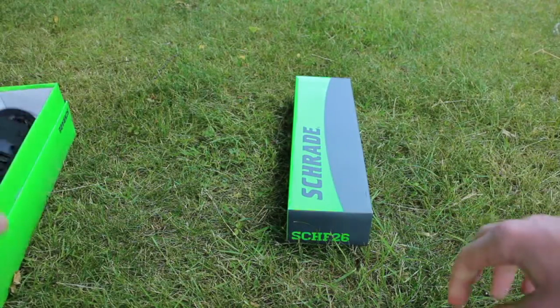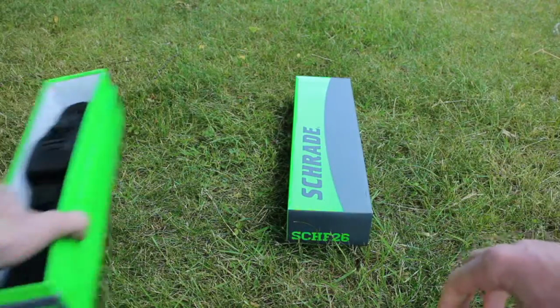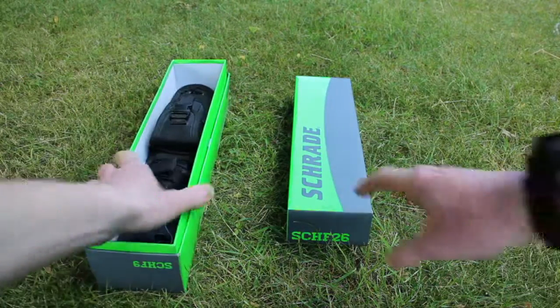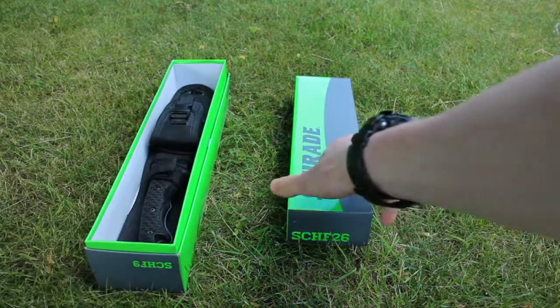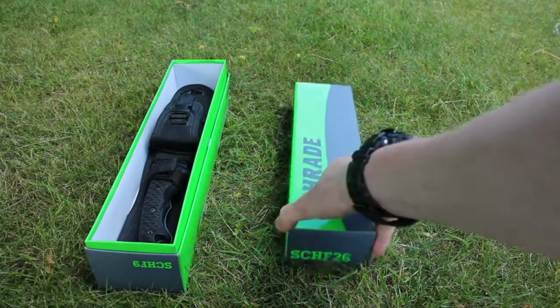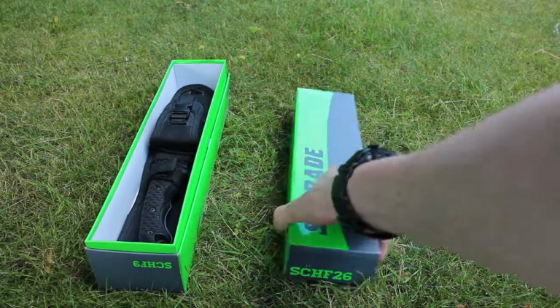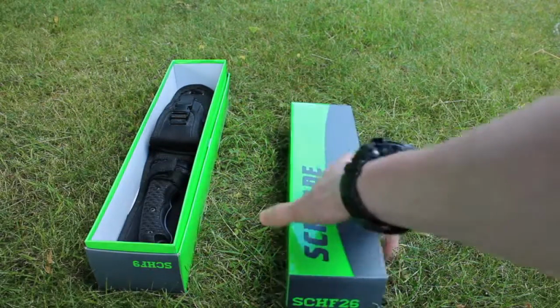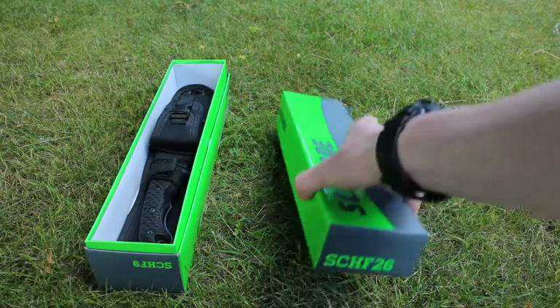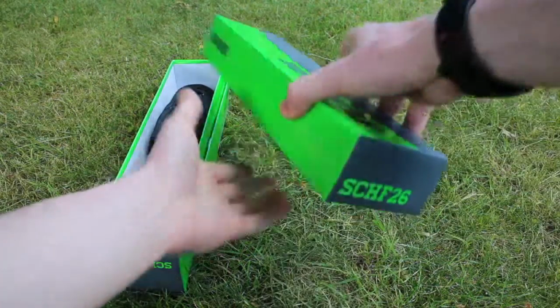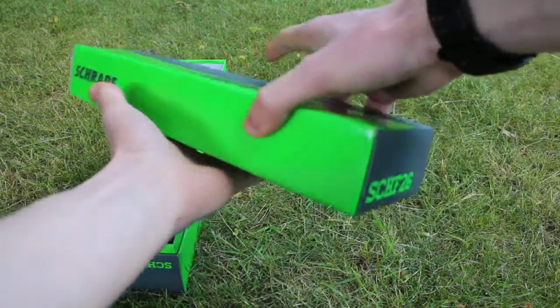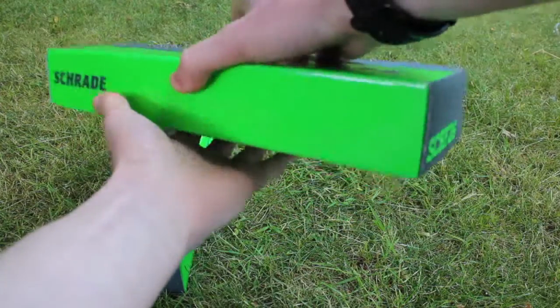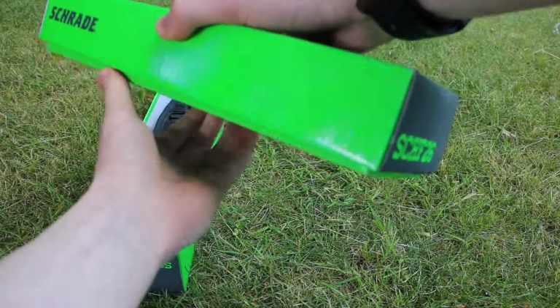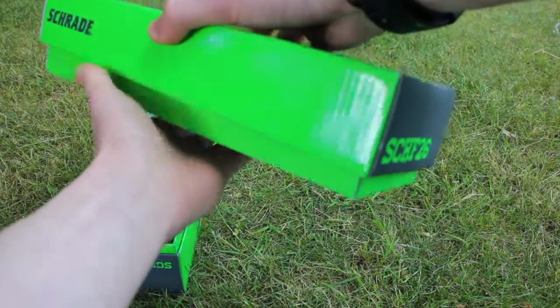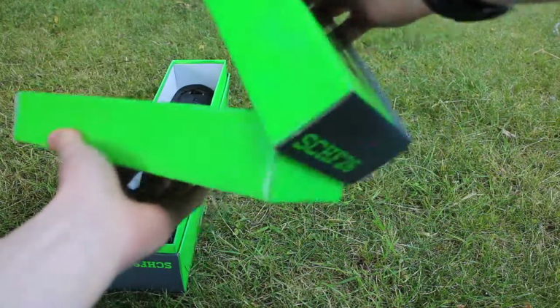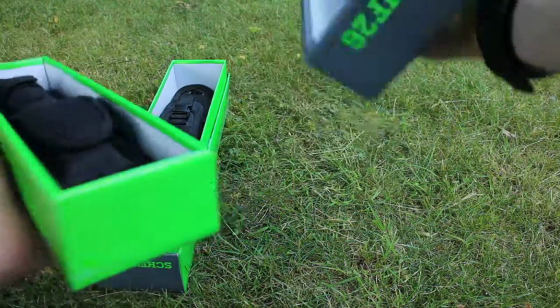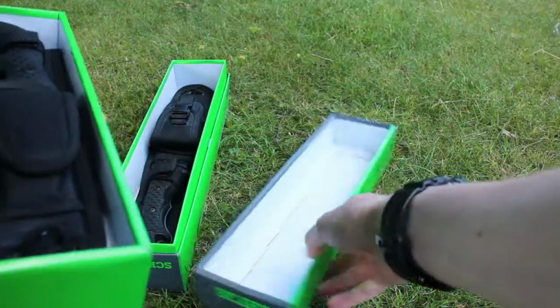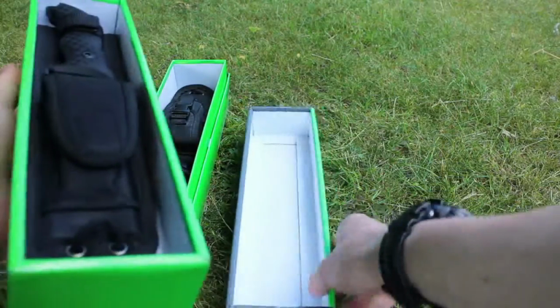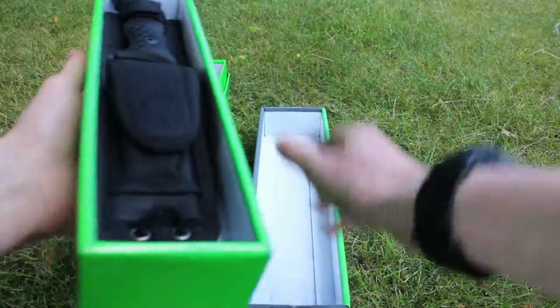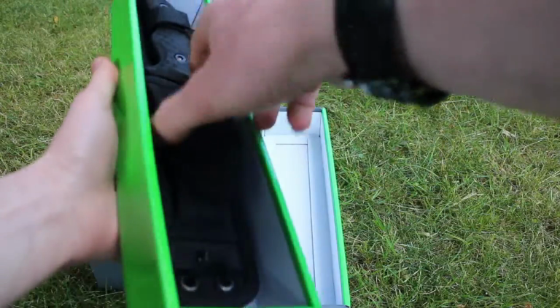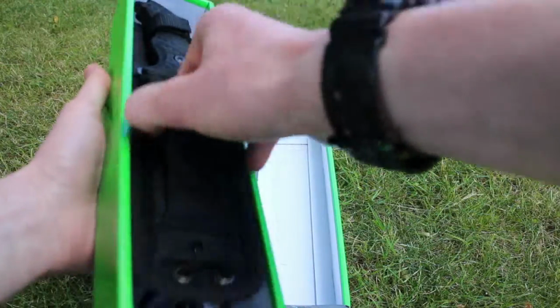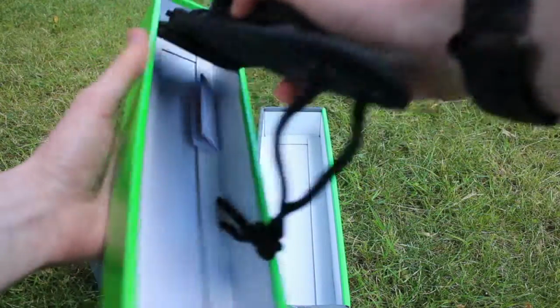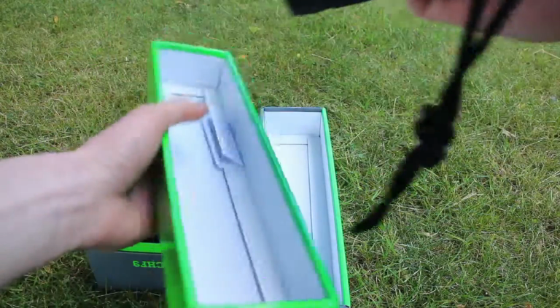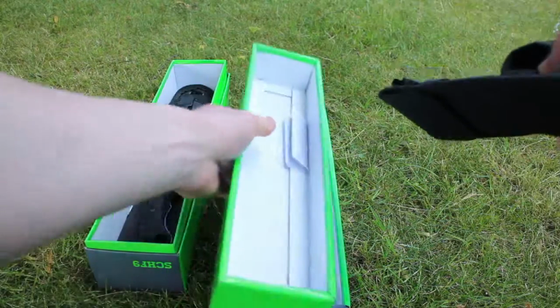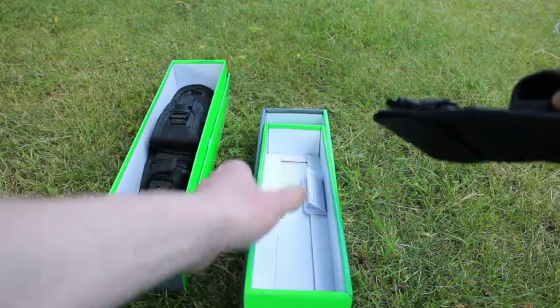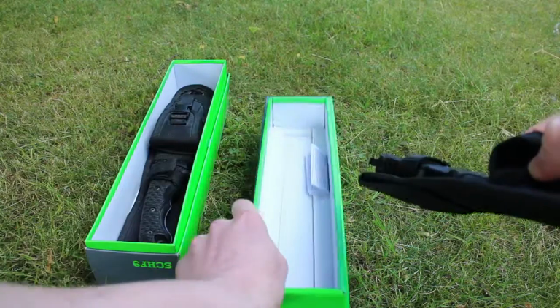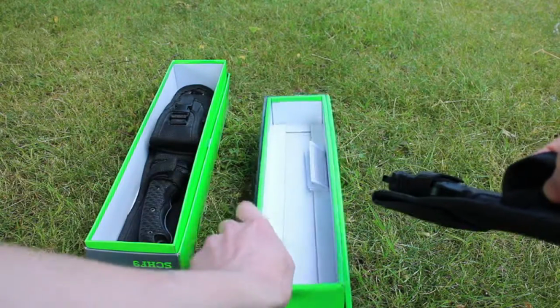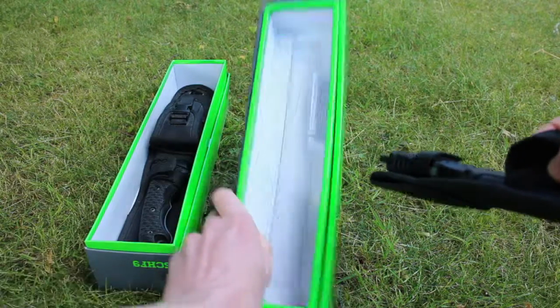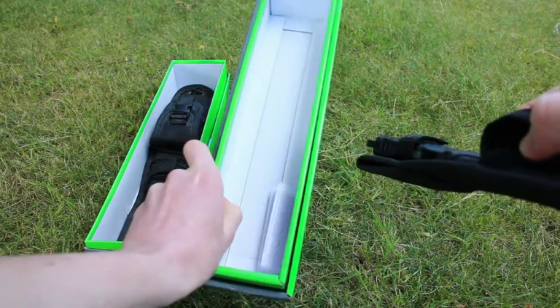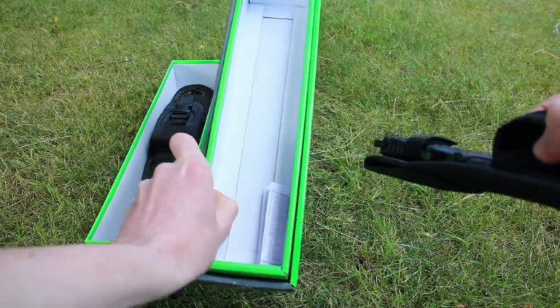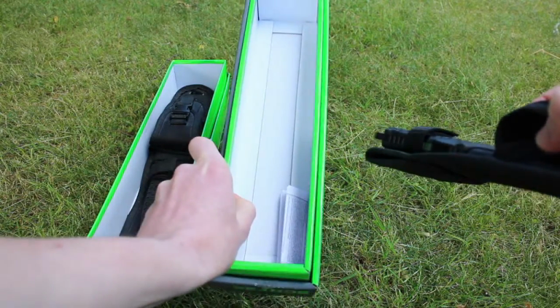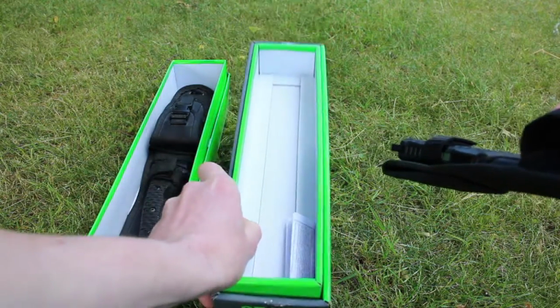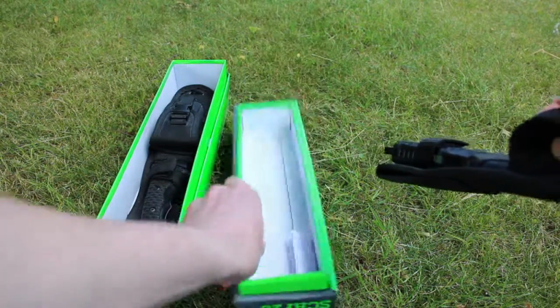Now let's open the SCH-F26 which is this year's model. Yet again, in the box just getting the instruction manual out.